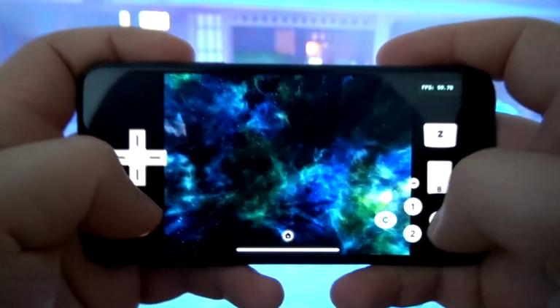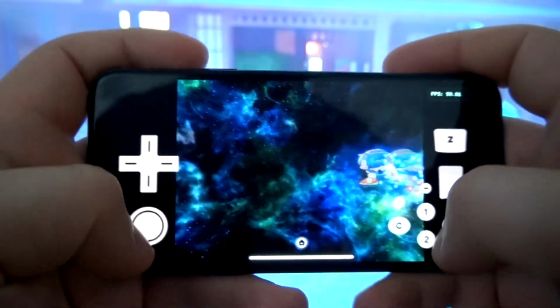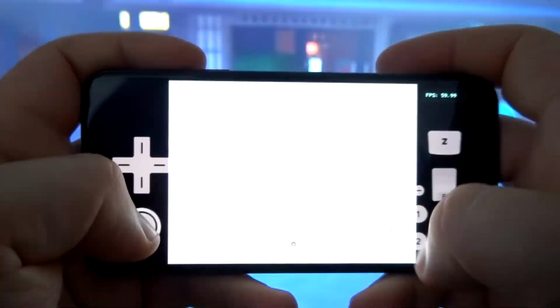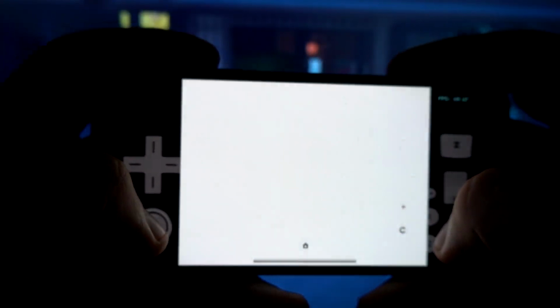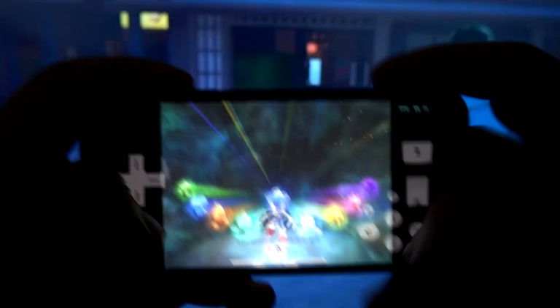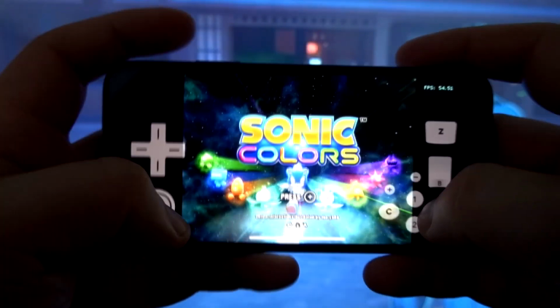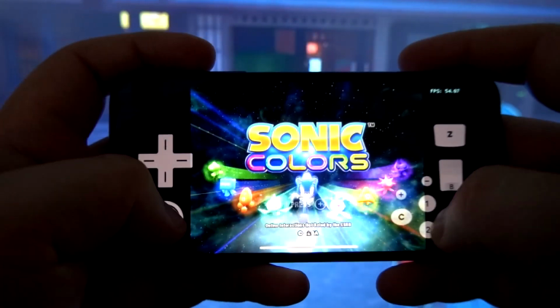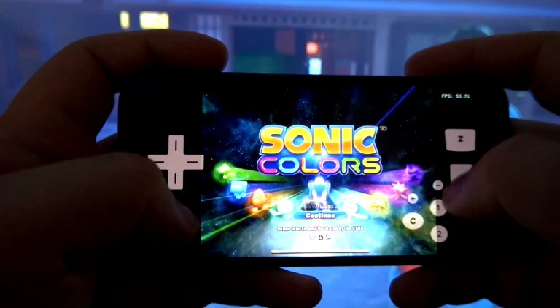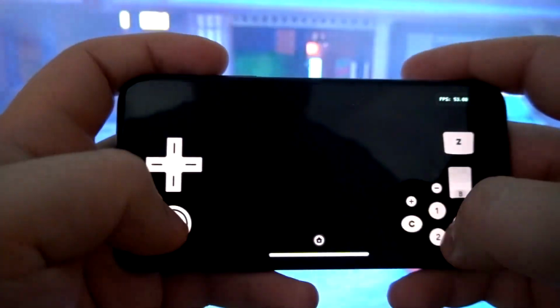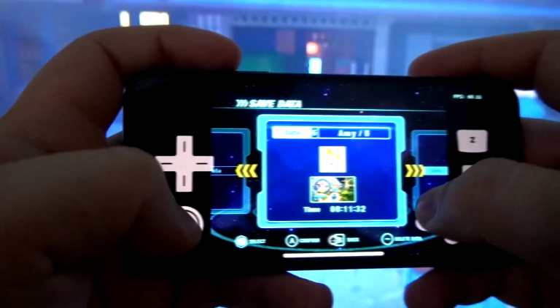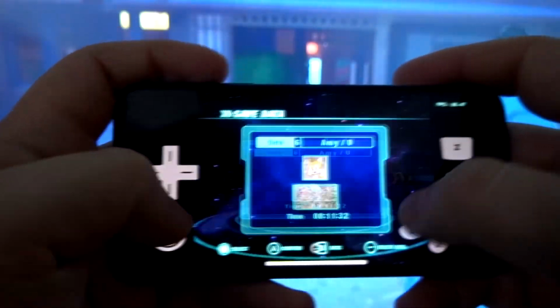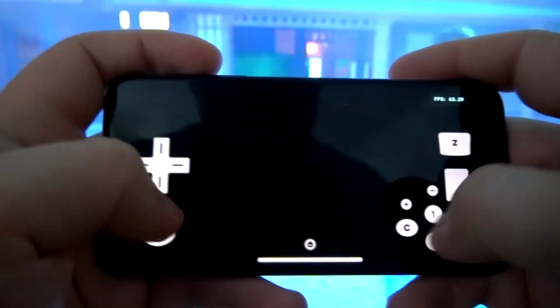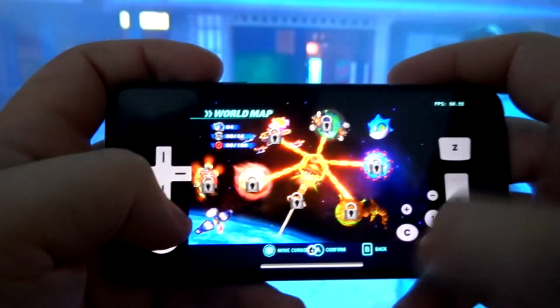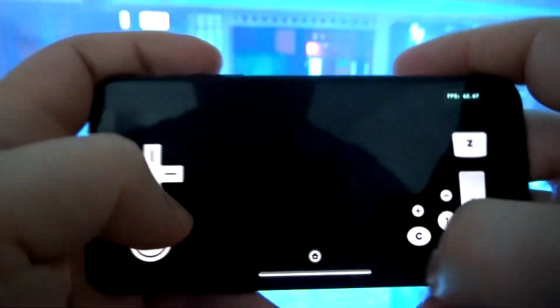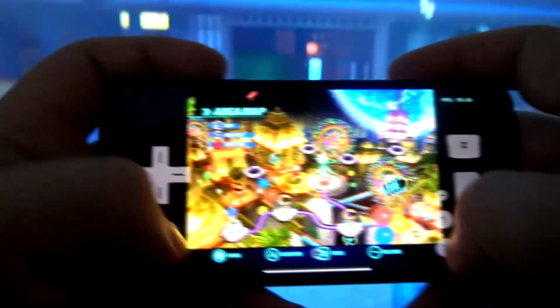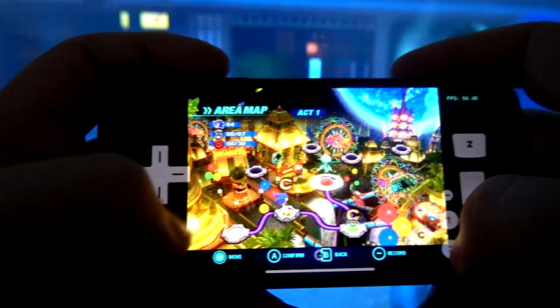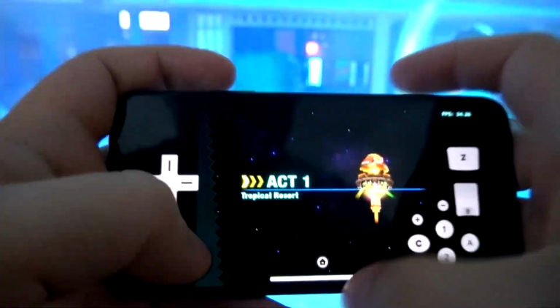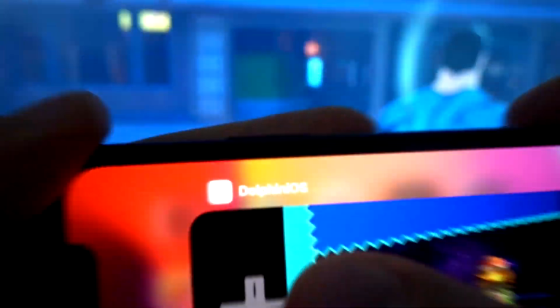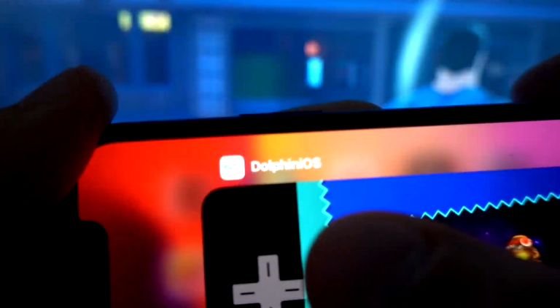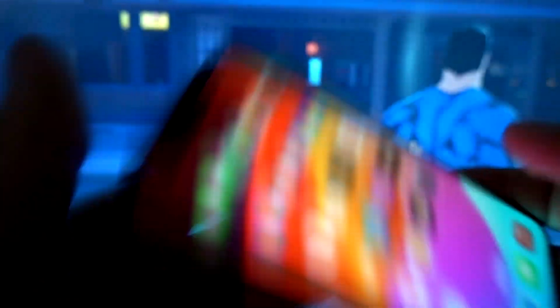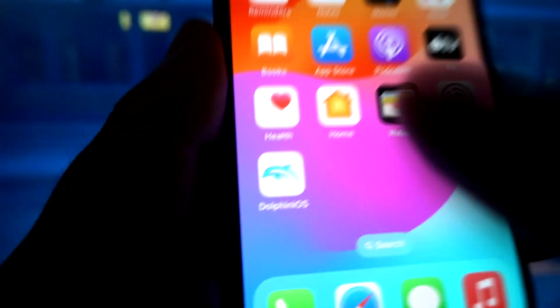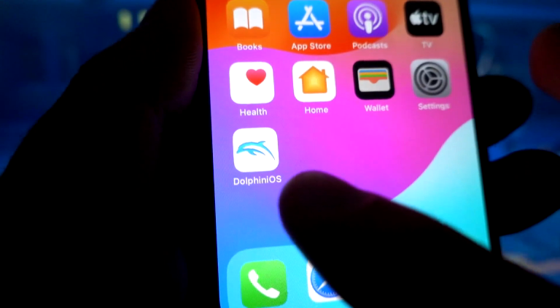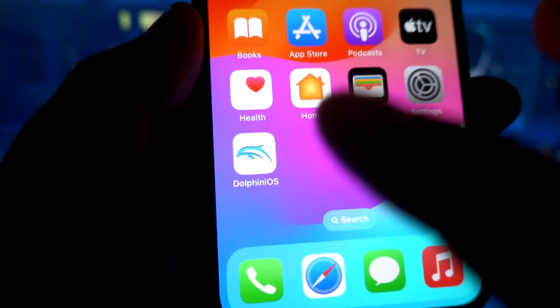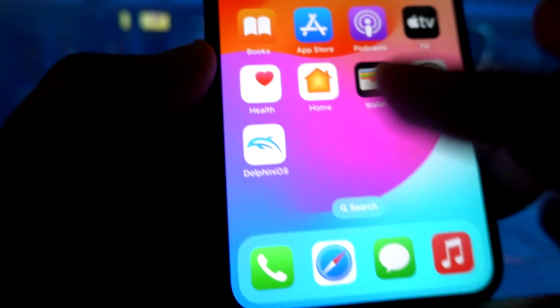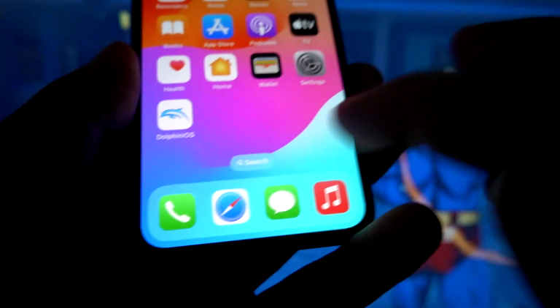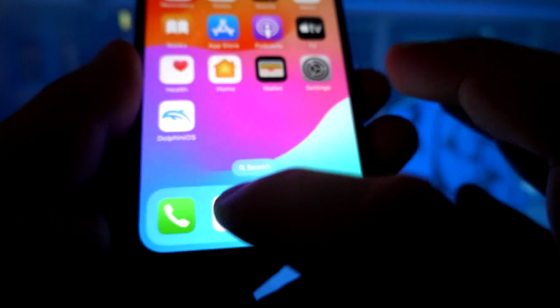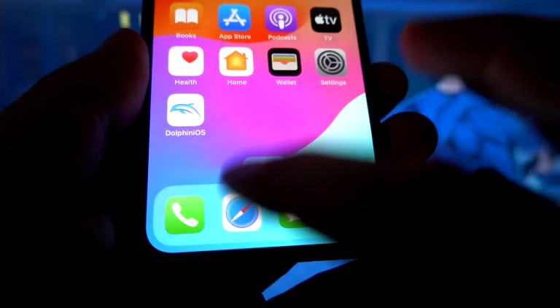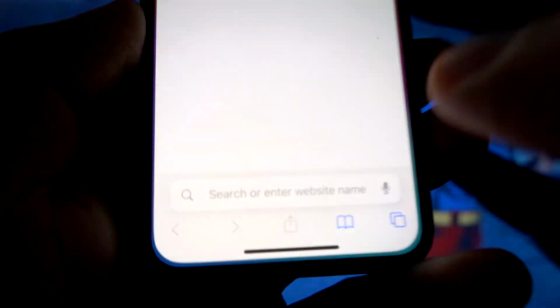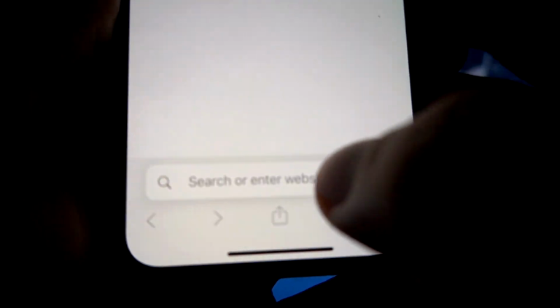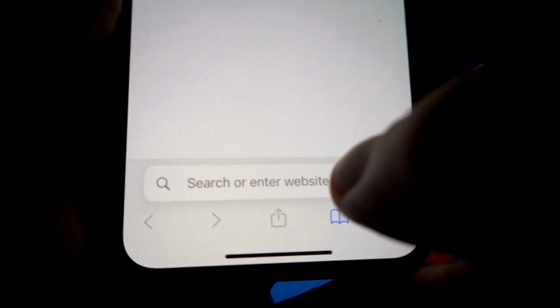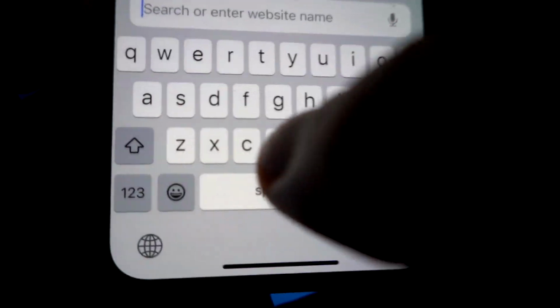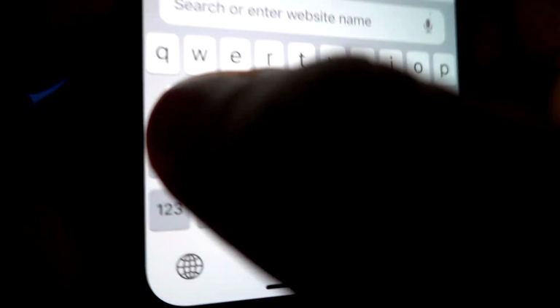It supports features like motion controls, rumble, and even network play, bringing those nostalgic experiences to life. Now let's get to the good part: how to get DolphiniOS on your device.